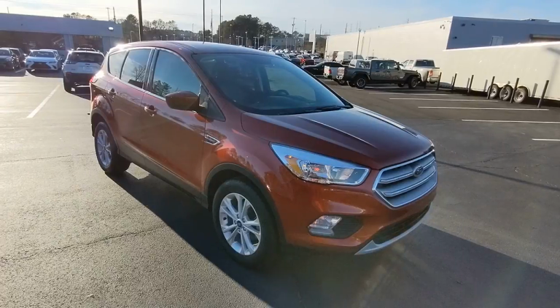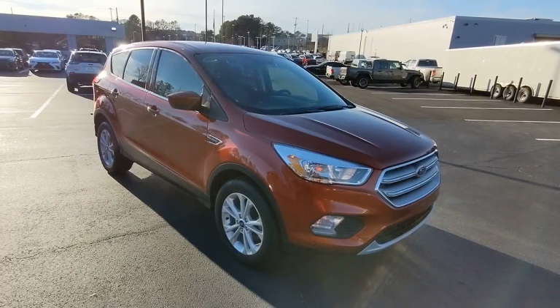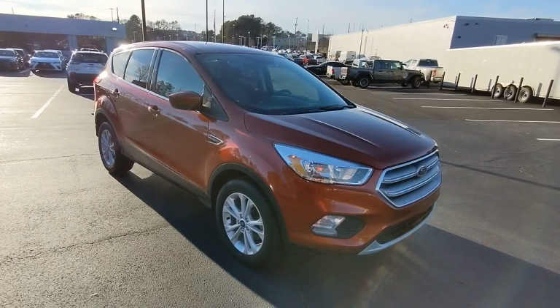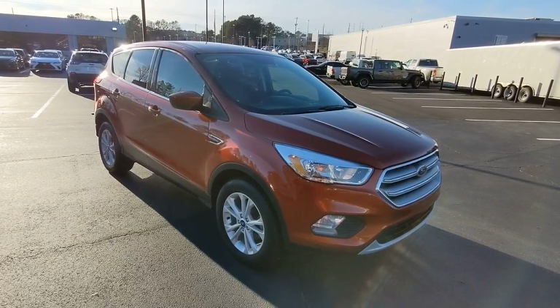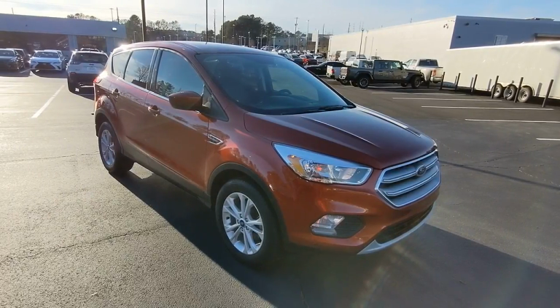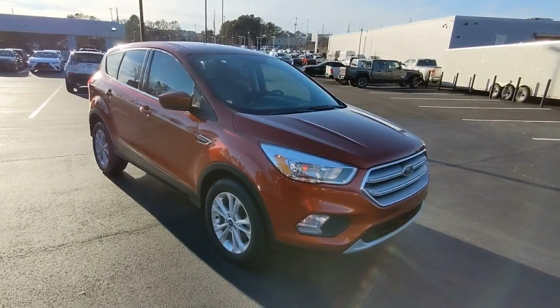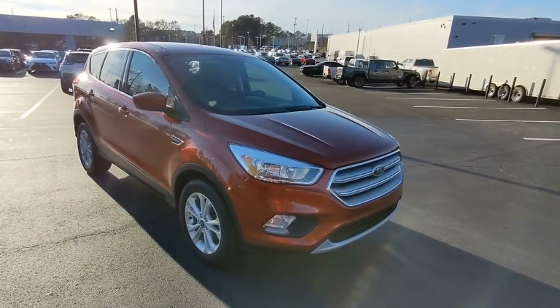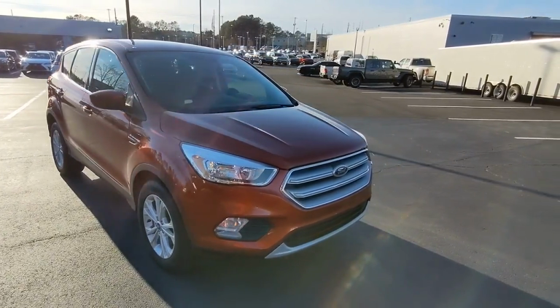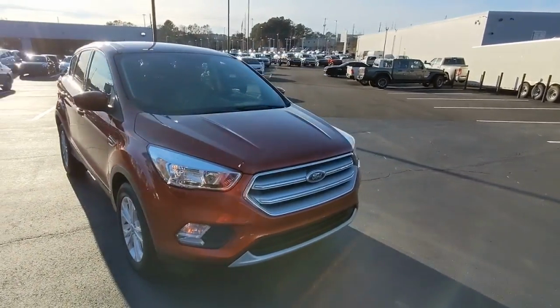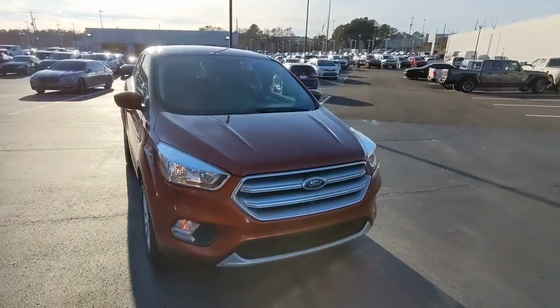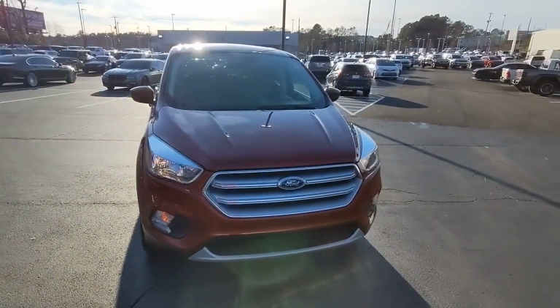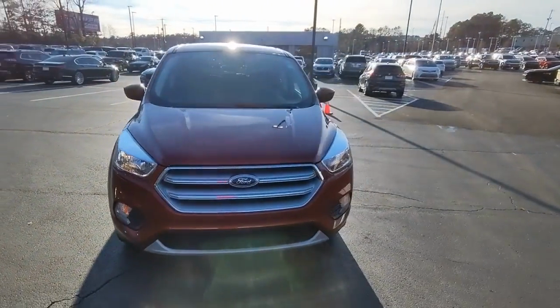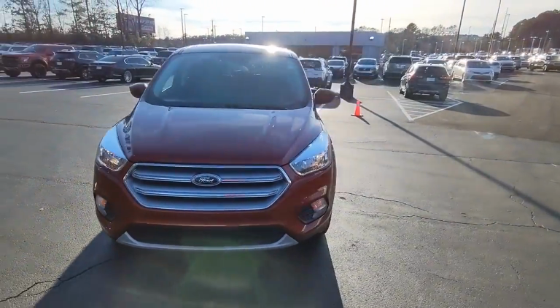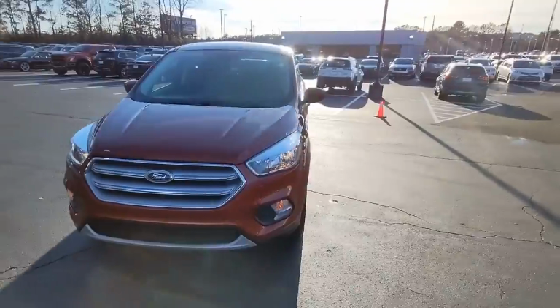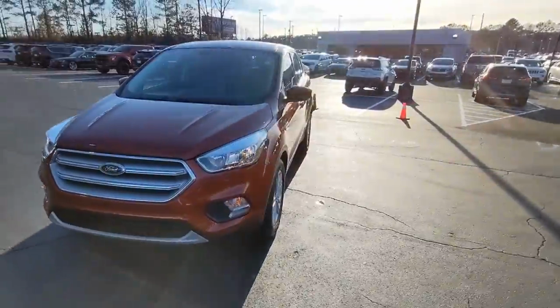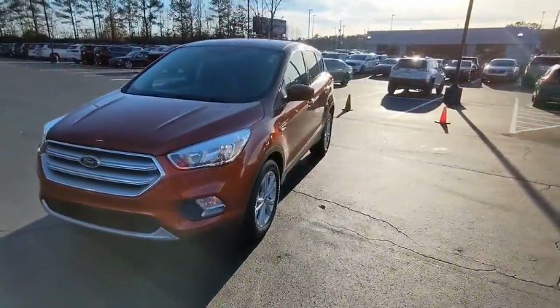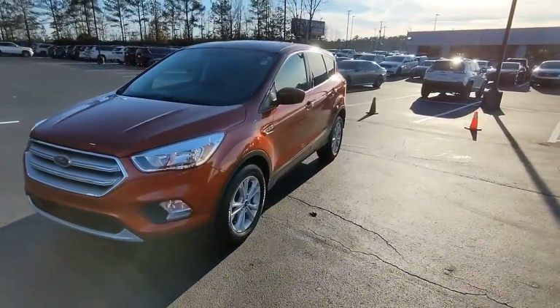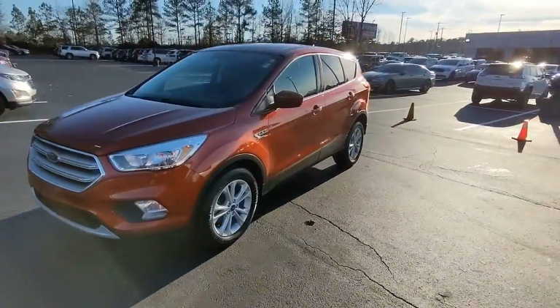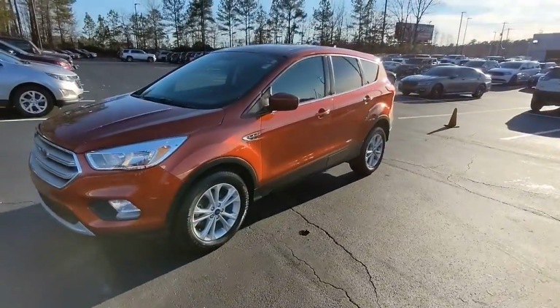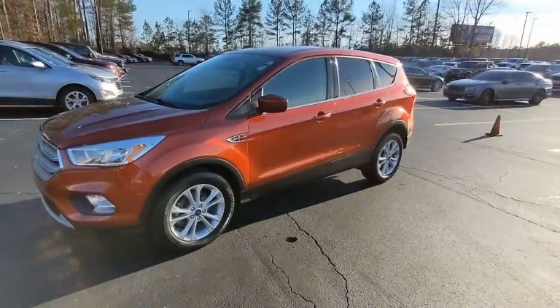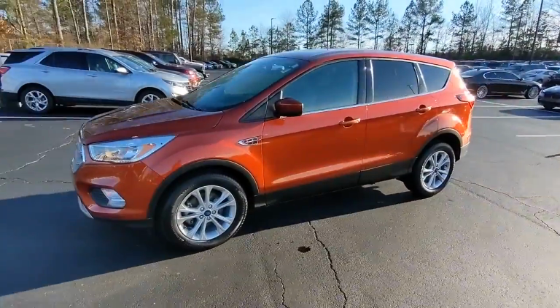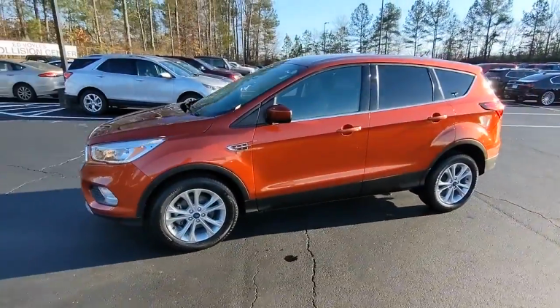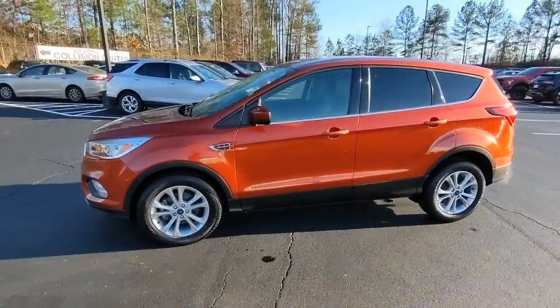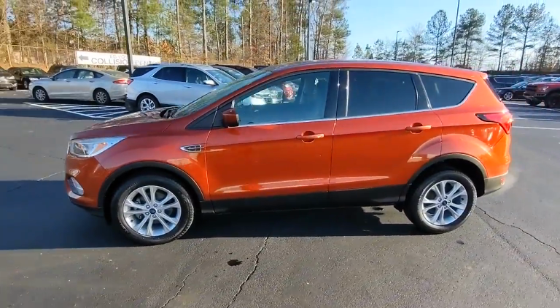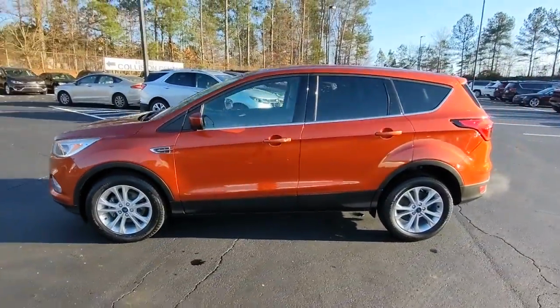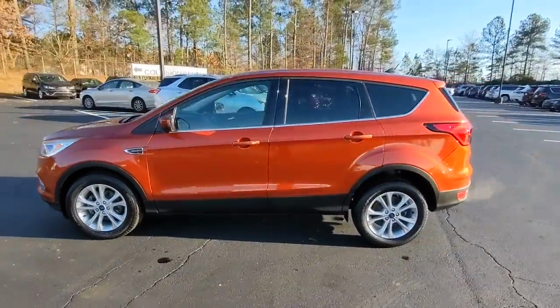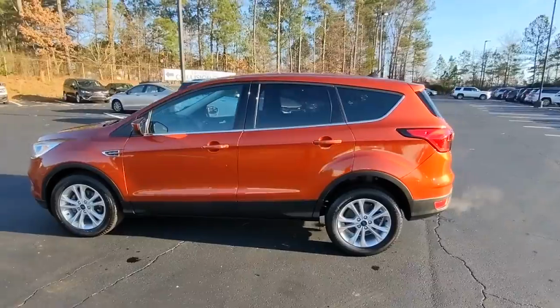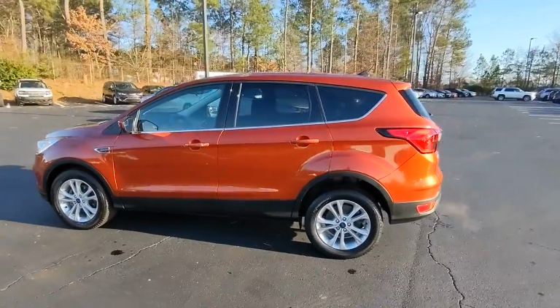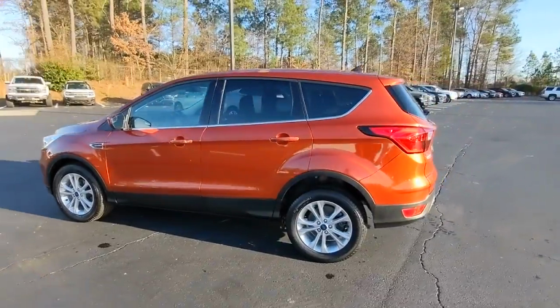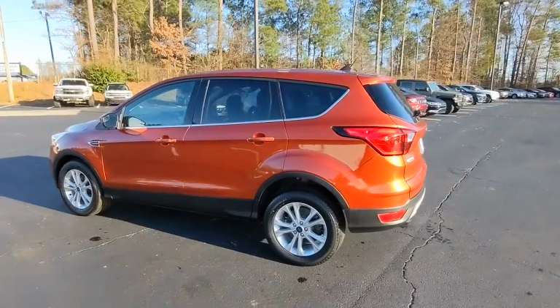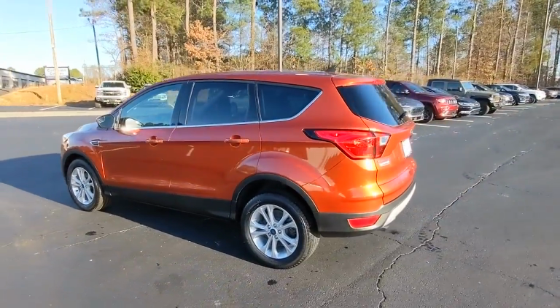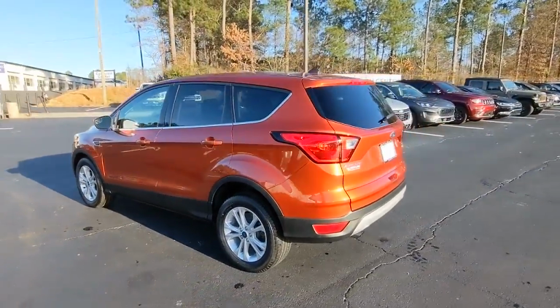Get a feel for the 2019 Ford Escape. With less than 25,000 miles on the odometer, this vehicle provides excellent value. Take a closer look at this comfortable and capable Escape.